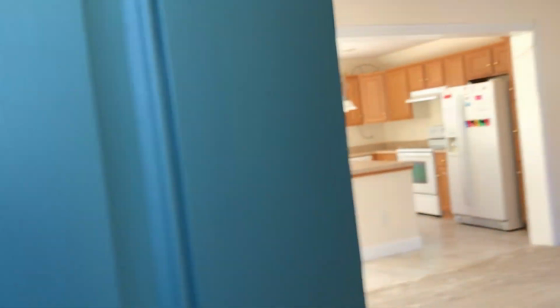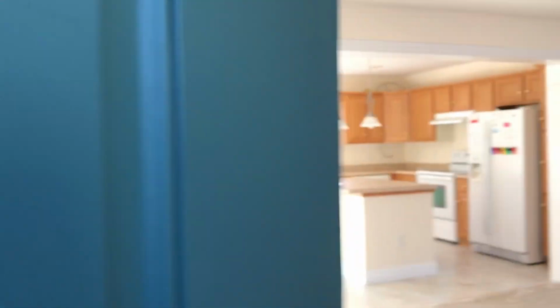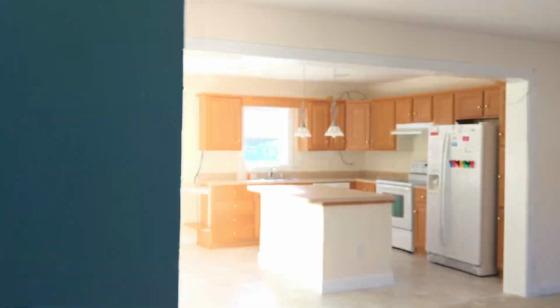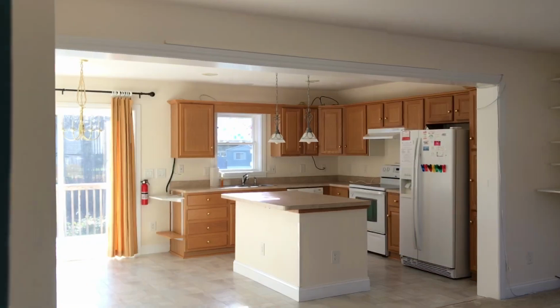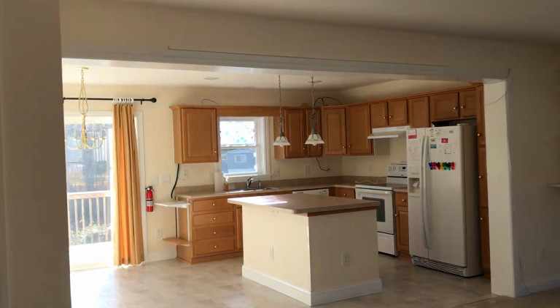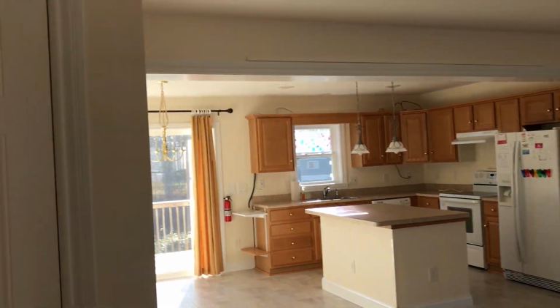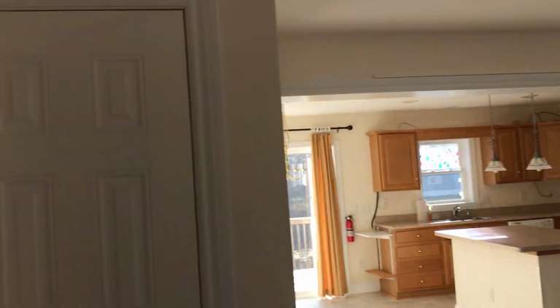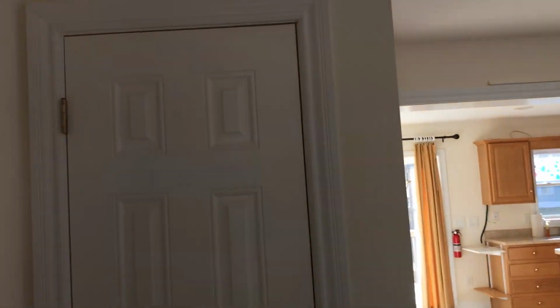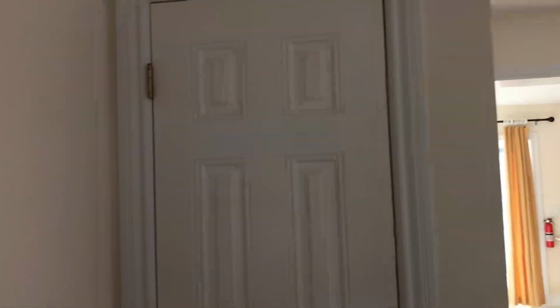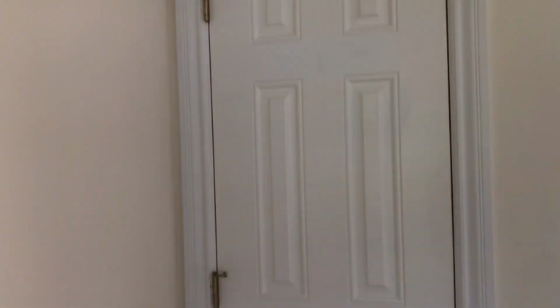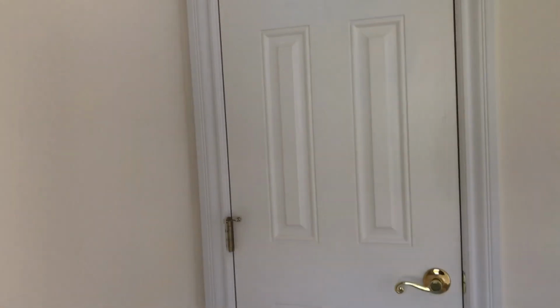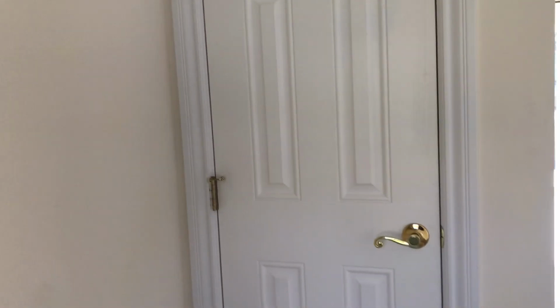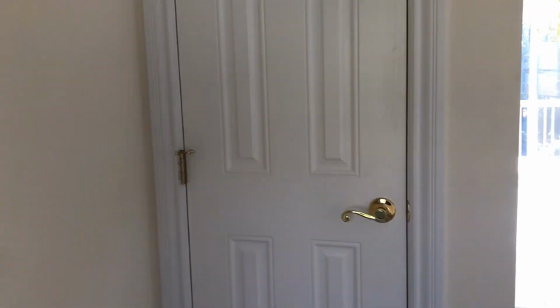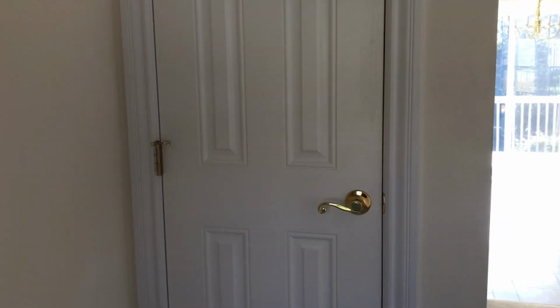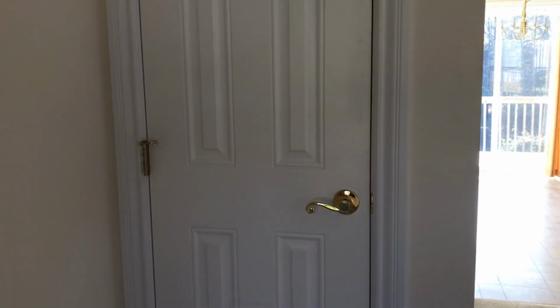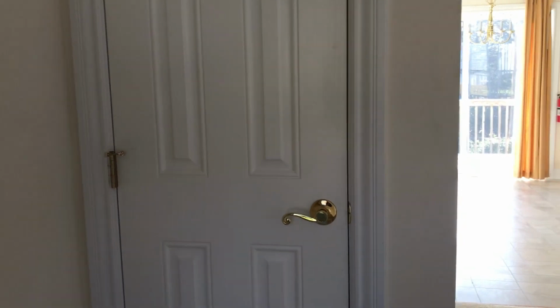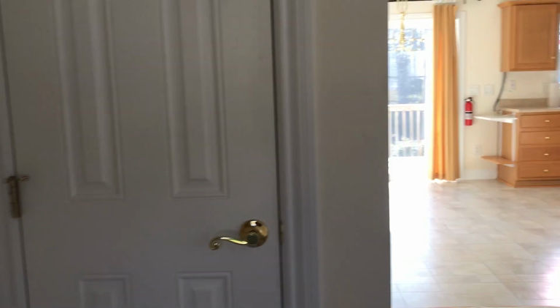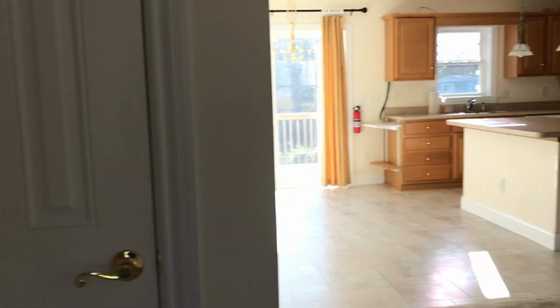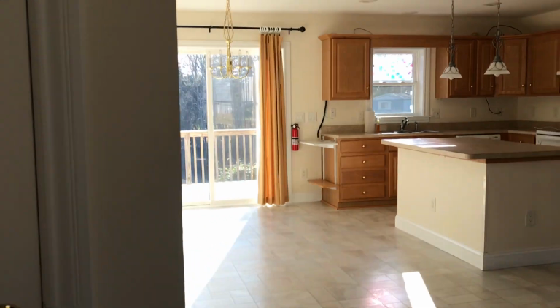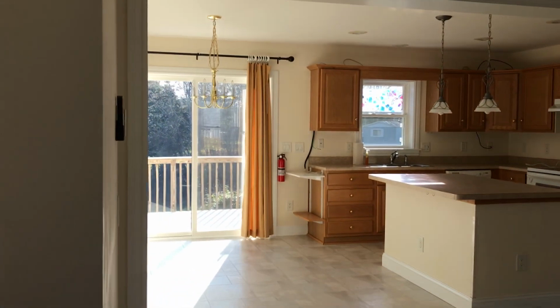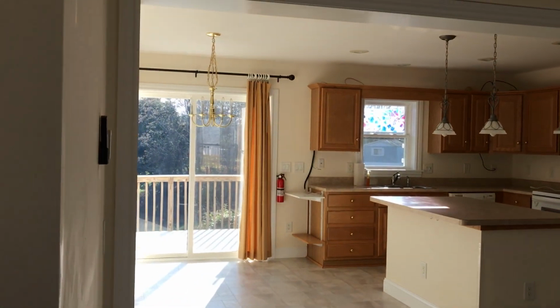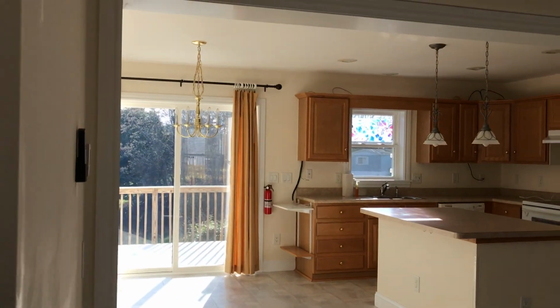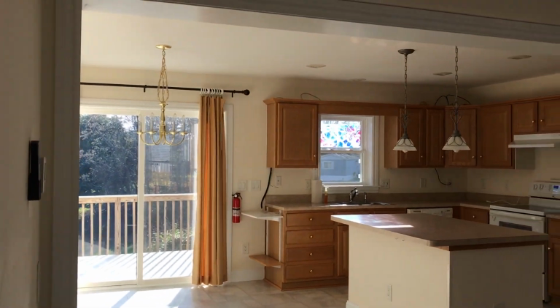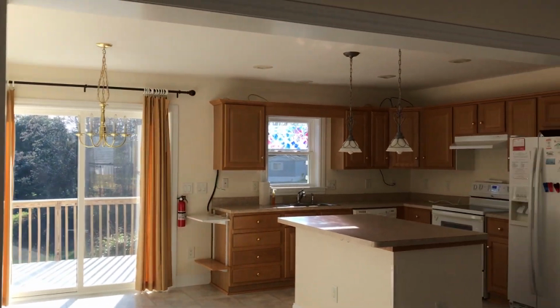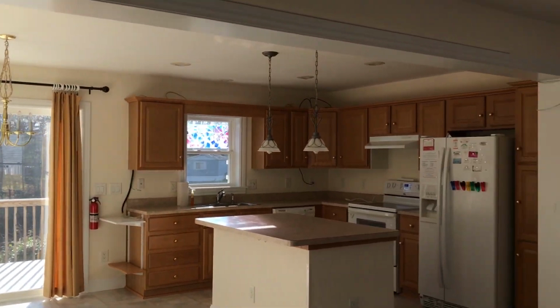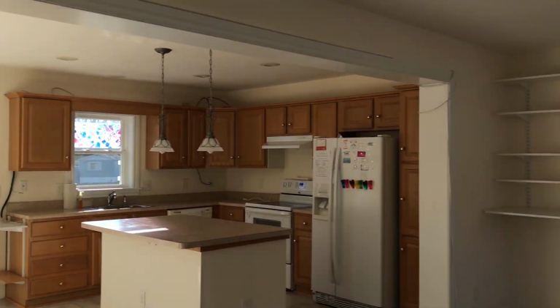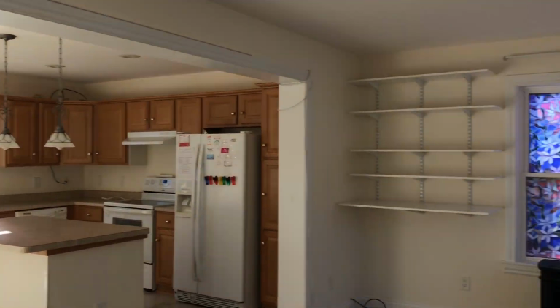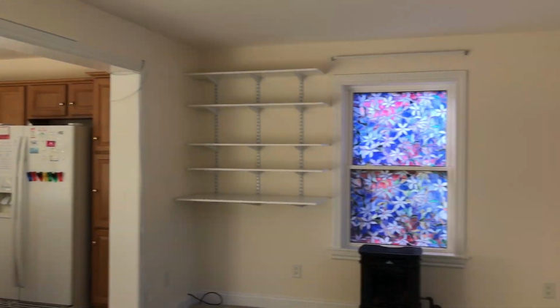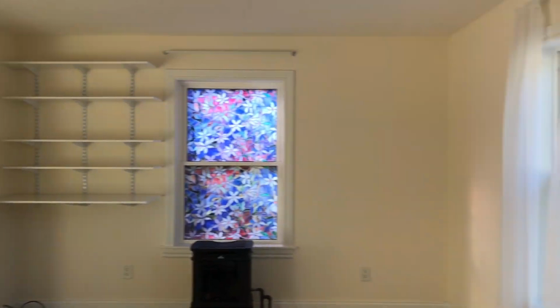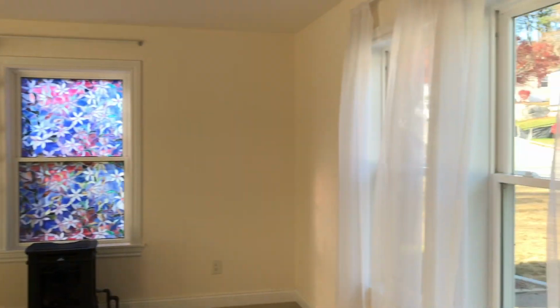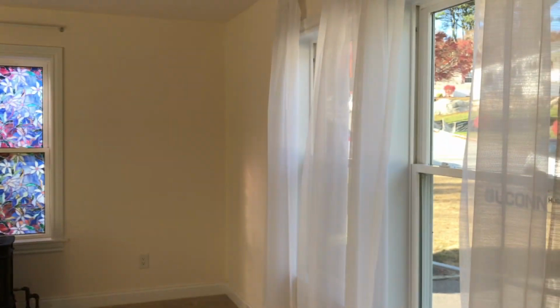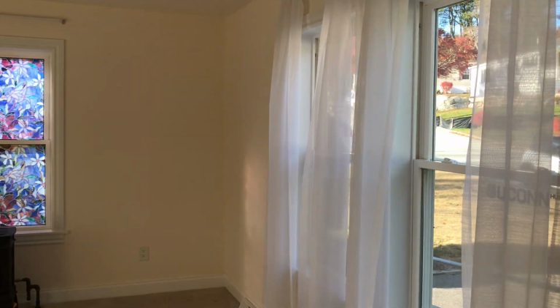Come on in. Can I hang your coat up? Nice little coat closet. And it's an open floor plan in this area.